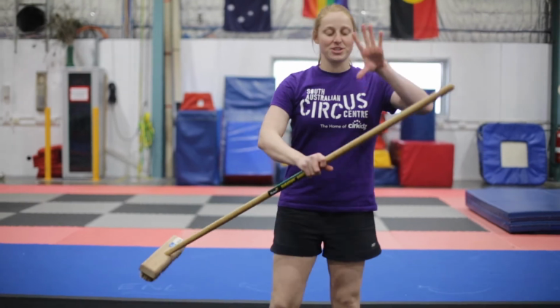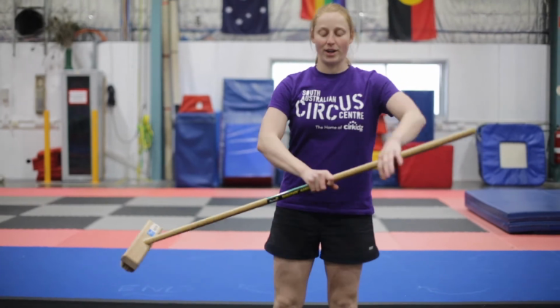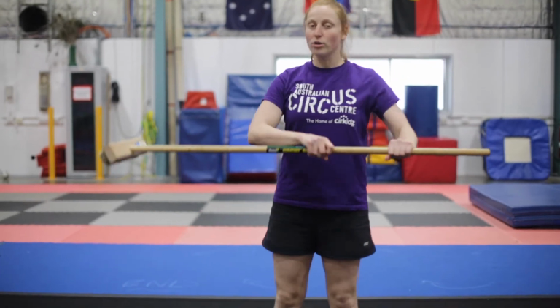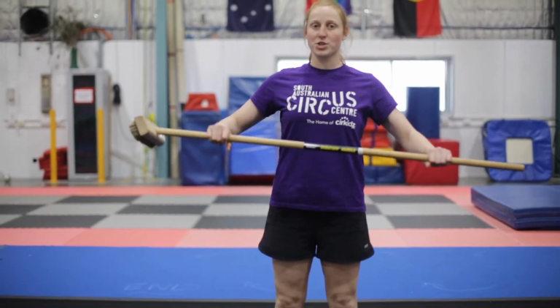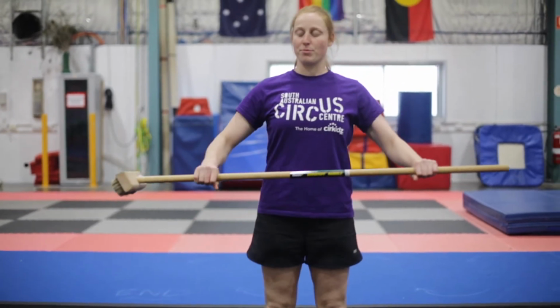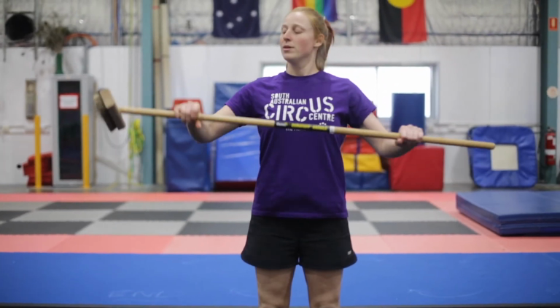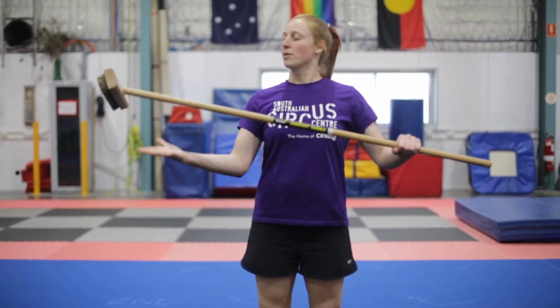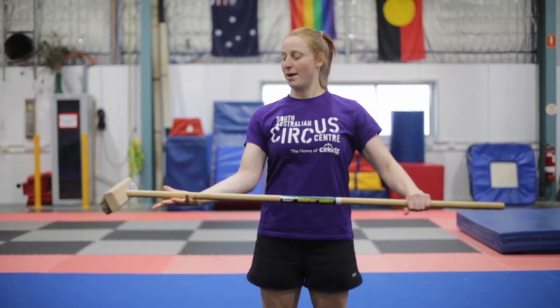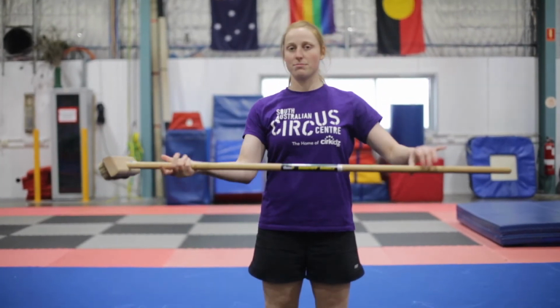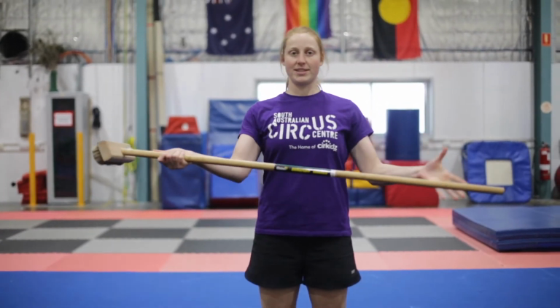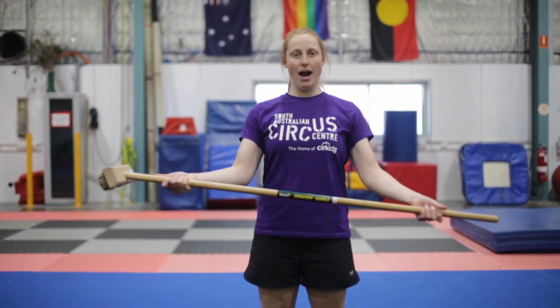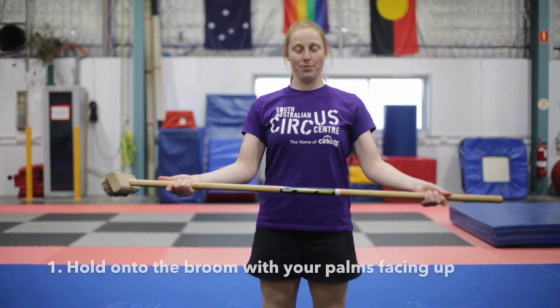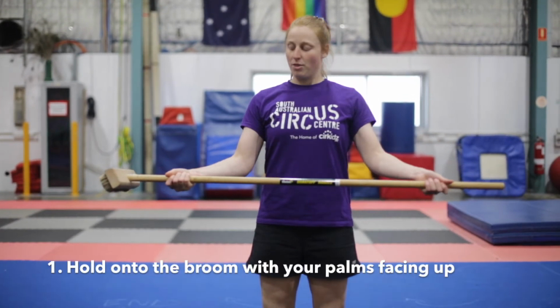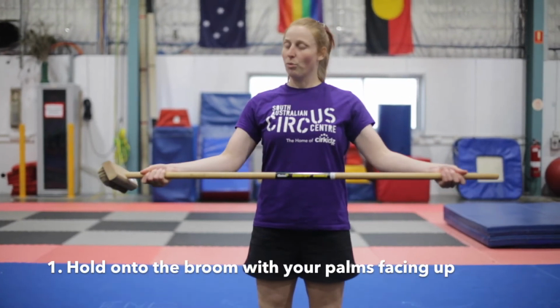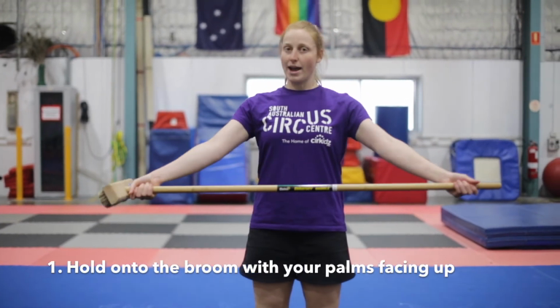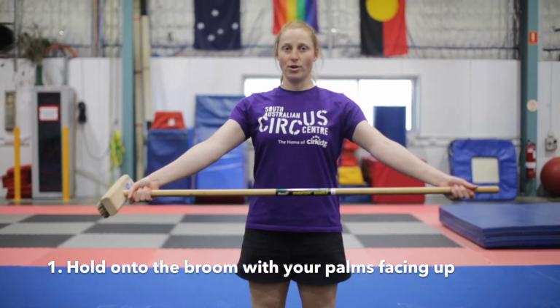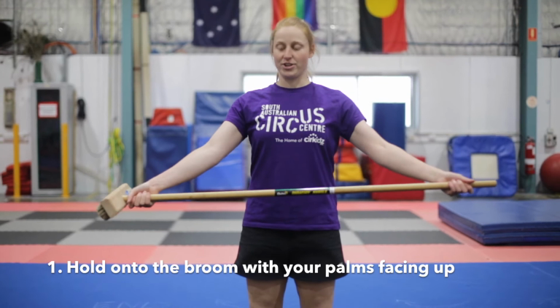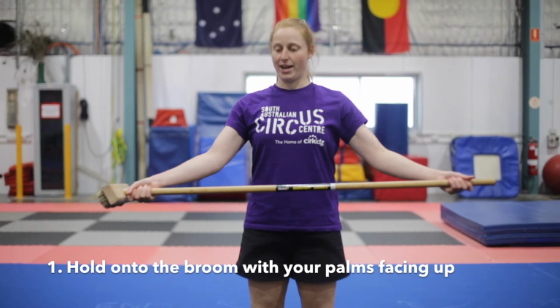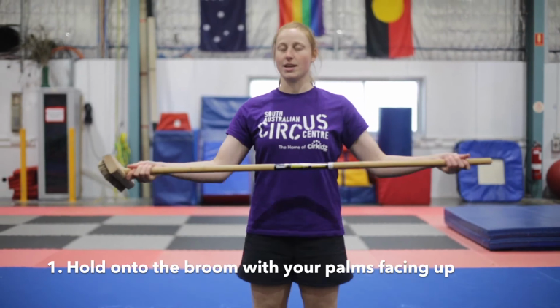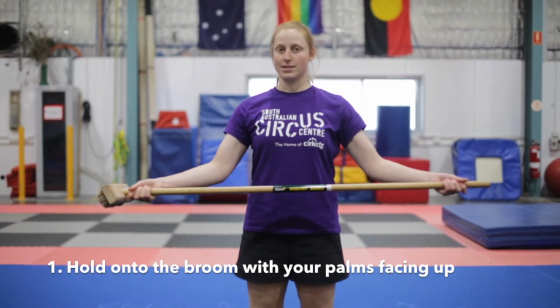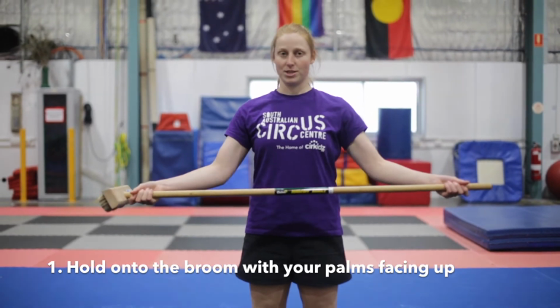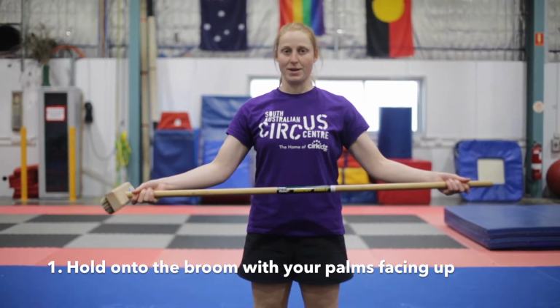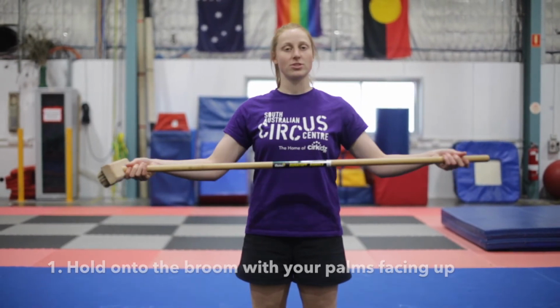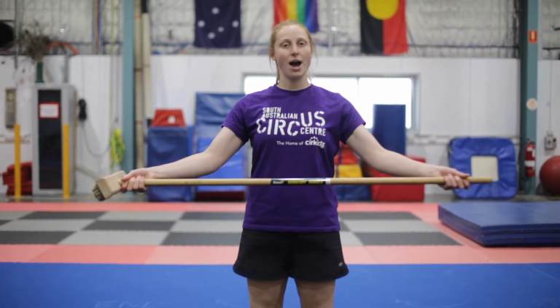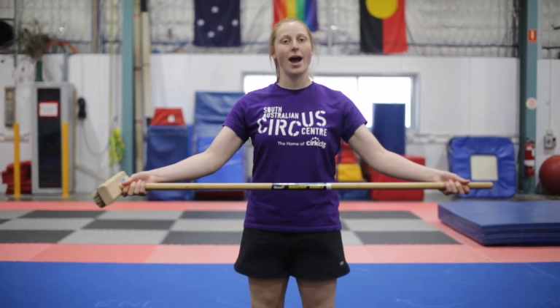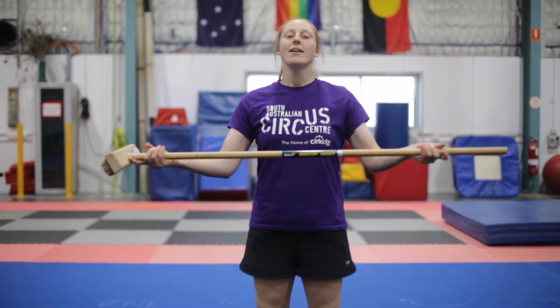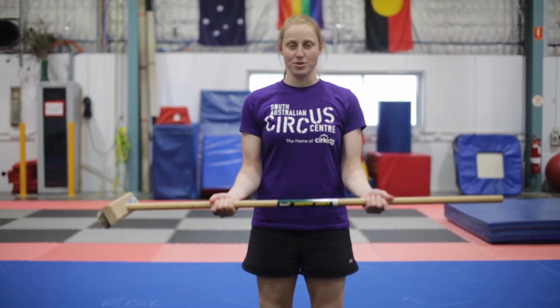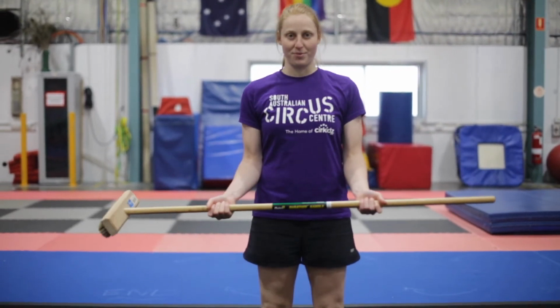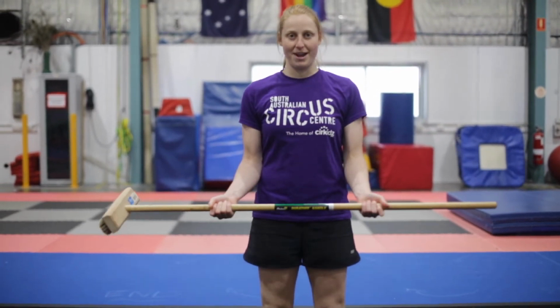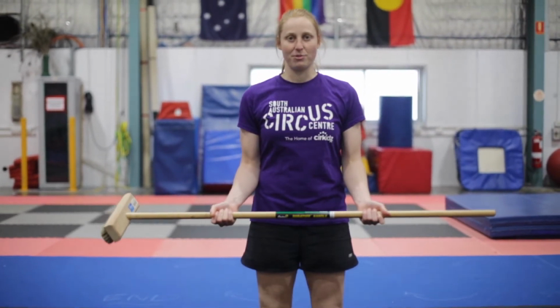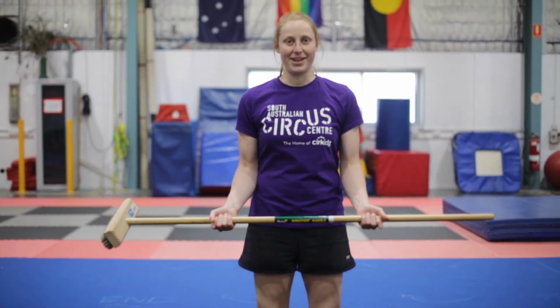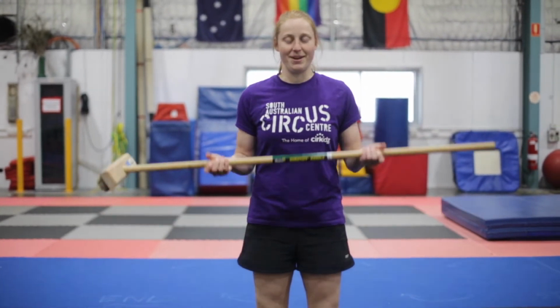We're going to hold on to our broom with our palms facing up. The wider you hold your hands, the easier this will be. So start wide, then you can bring them narrower when you get better.